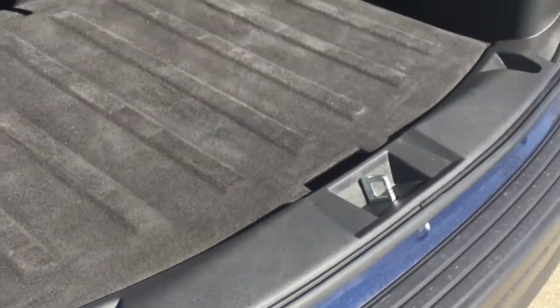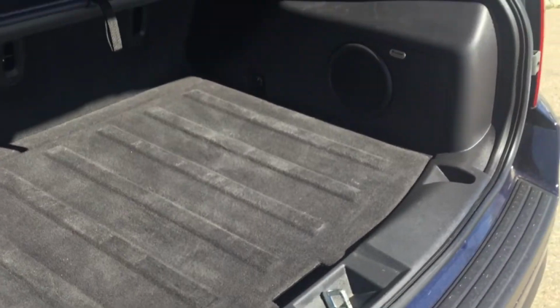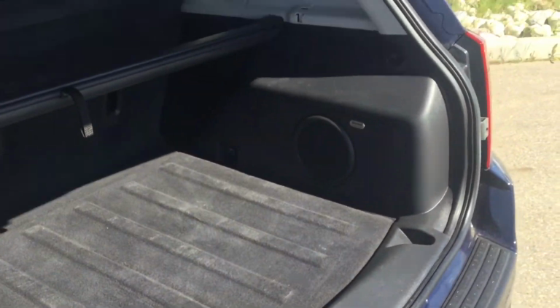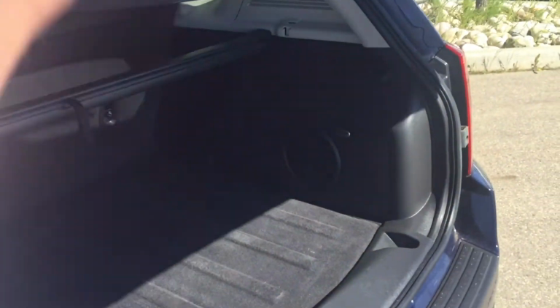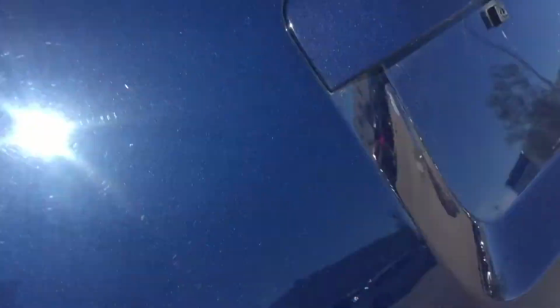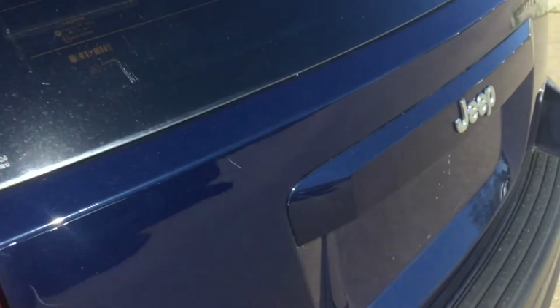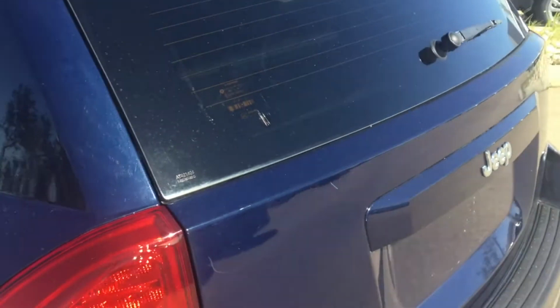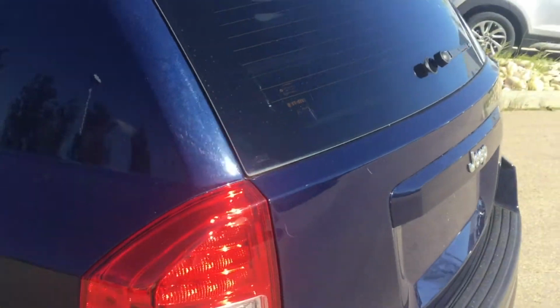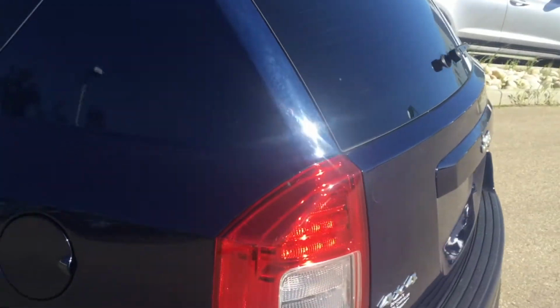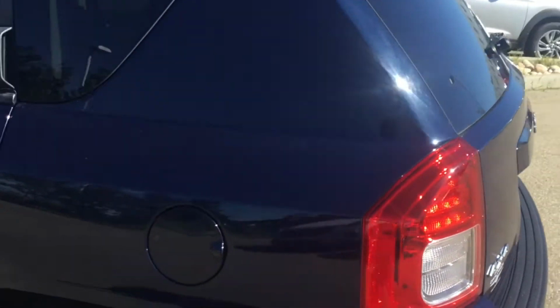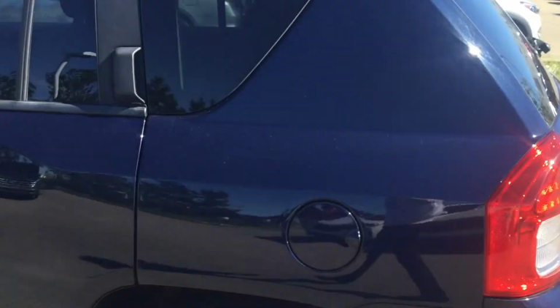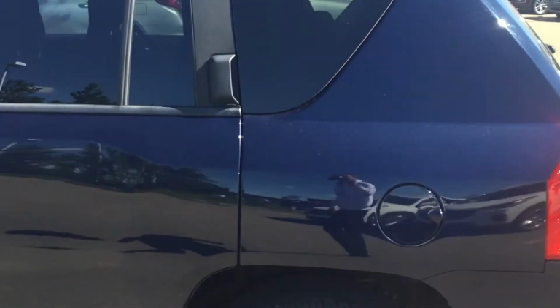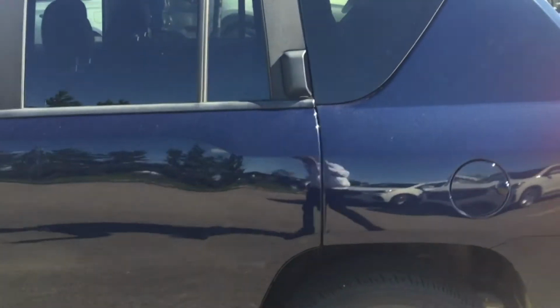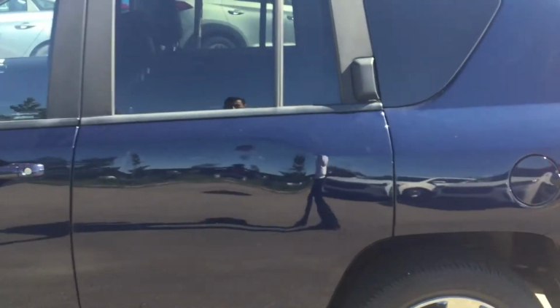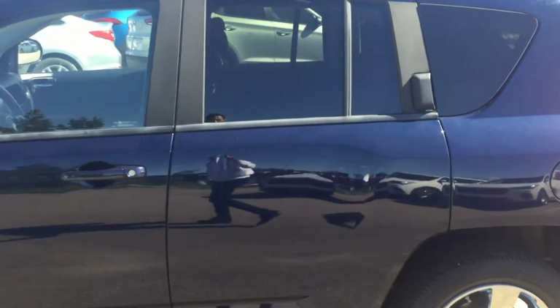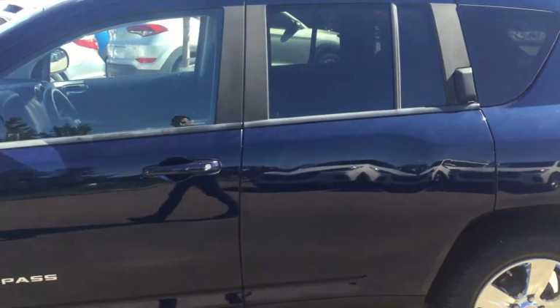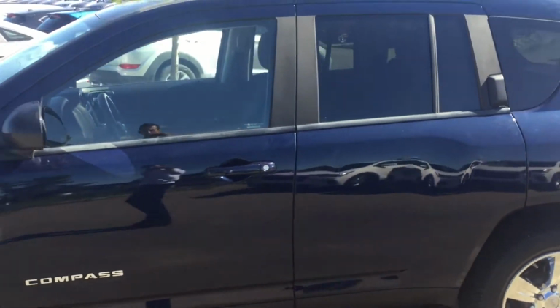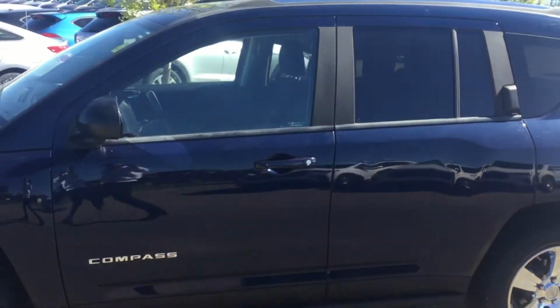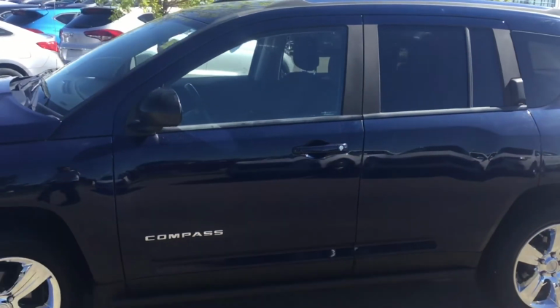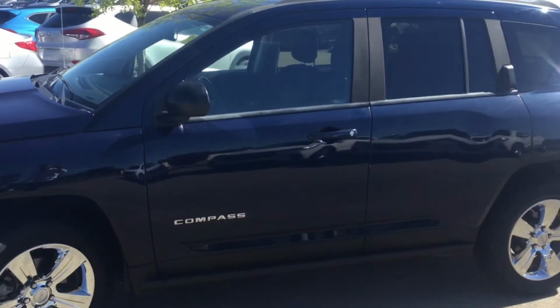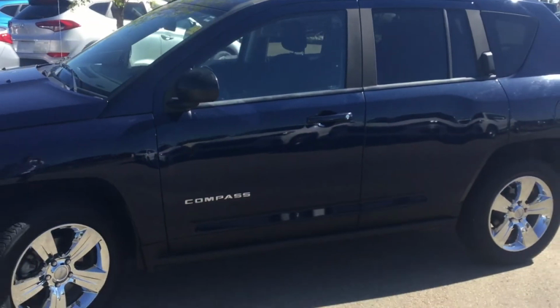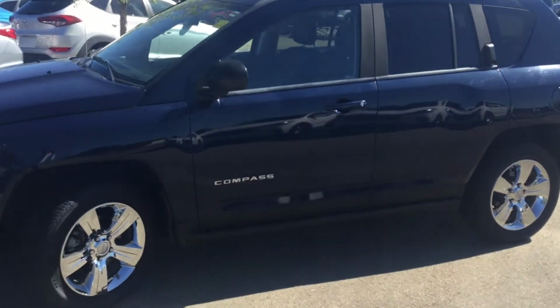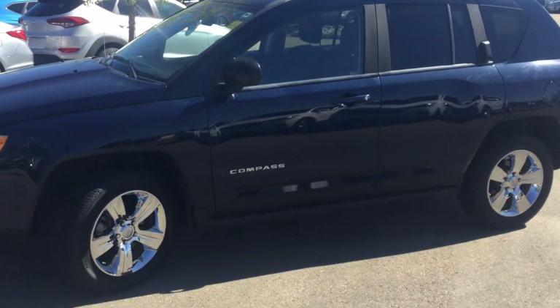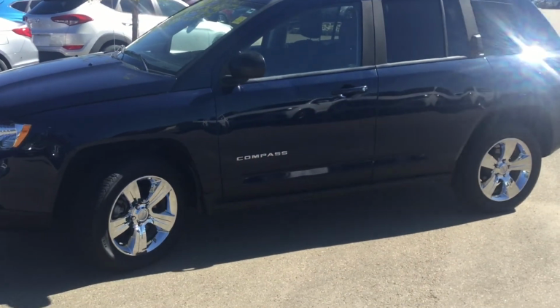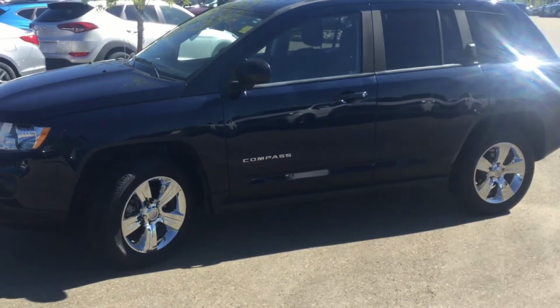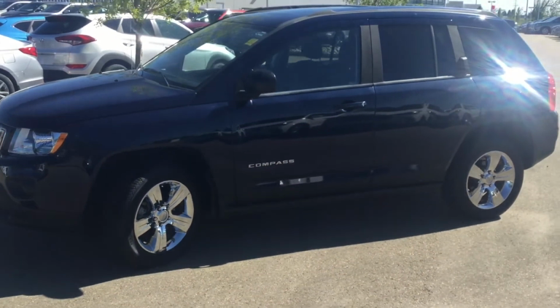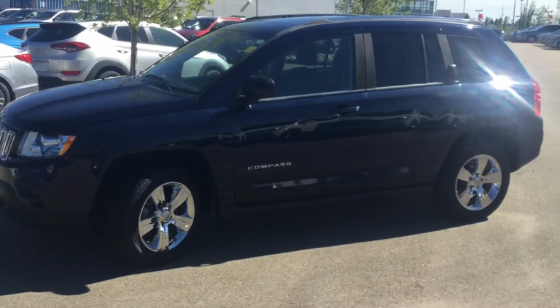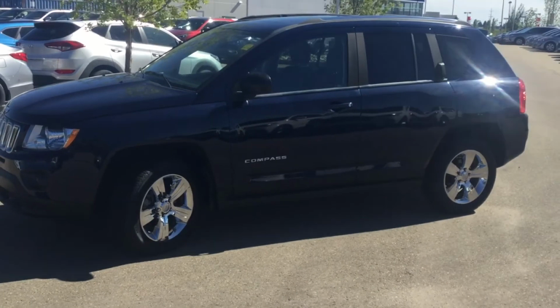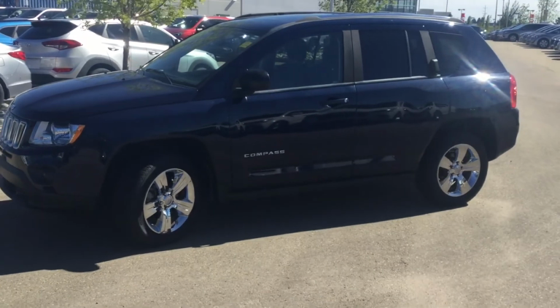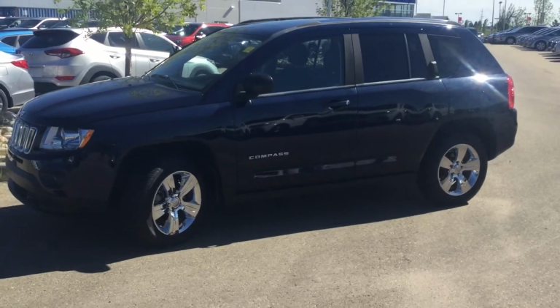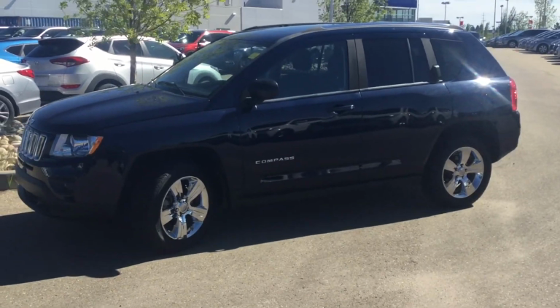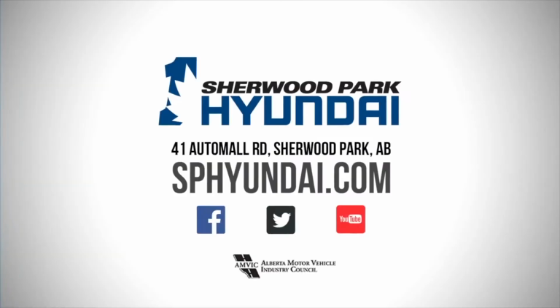Now I'm going to close up that rear hatch. Thanks a lot for watching this walk around on a 2012 Jeep Compass. If you have any questions, please call, click or visit us today. We'll take you on a test drive and answer anything more you have to ask. Thanks for watching!